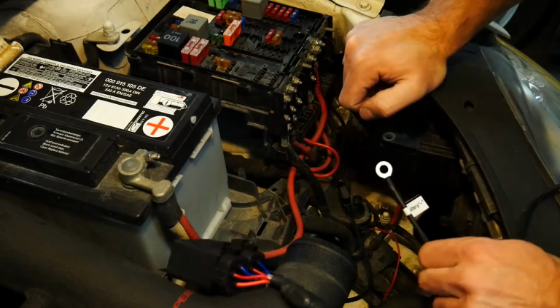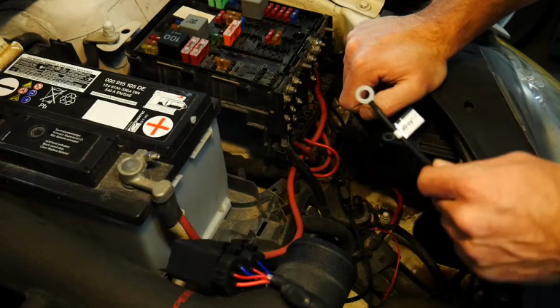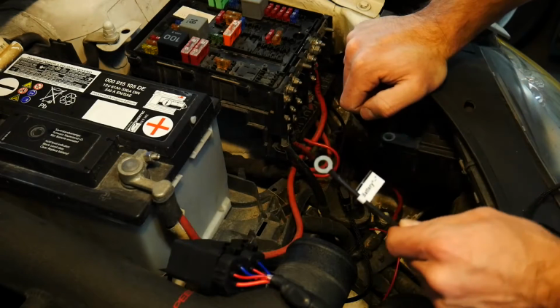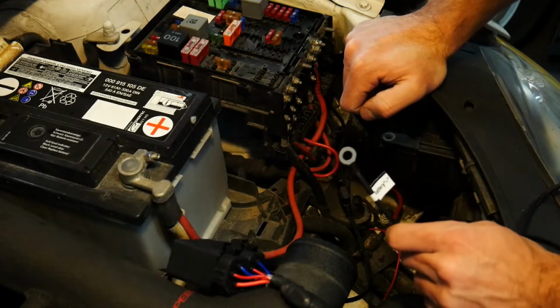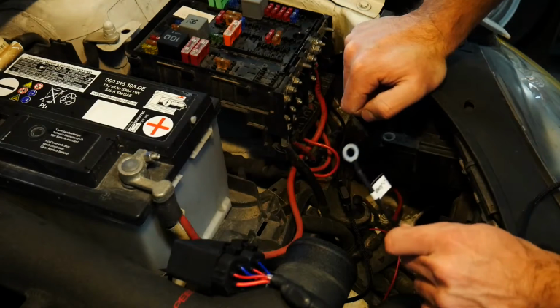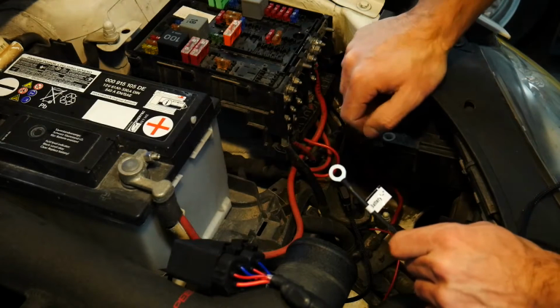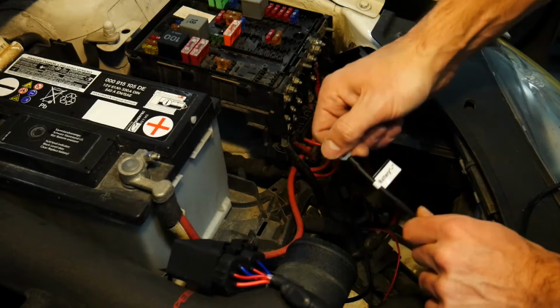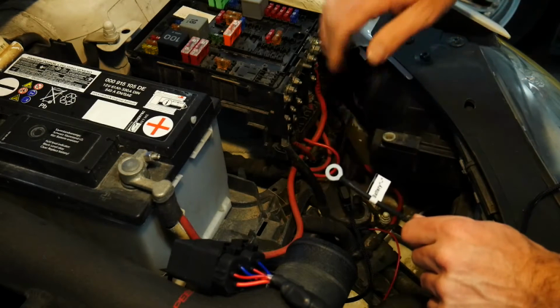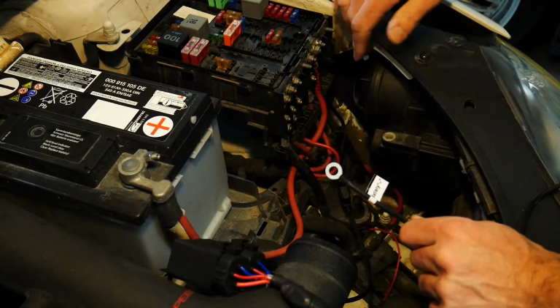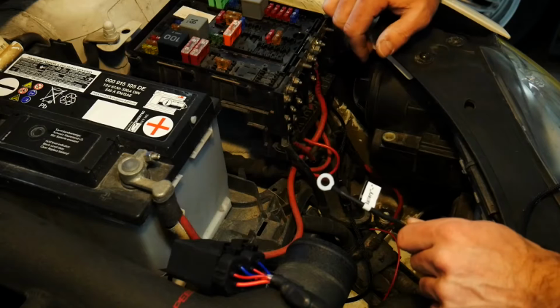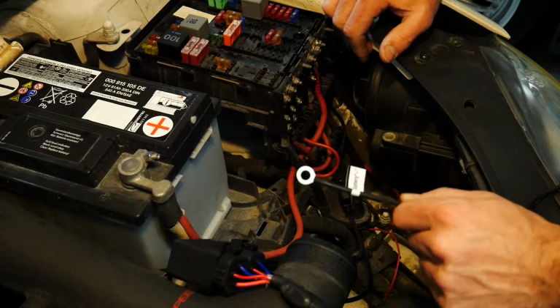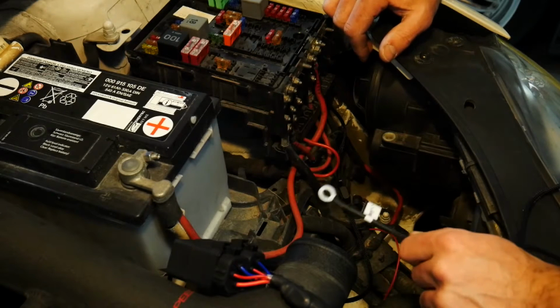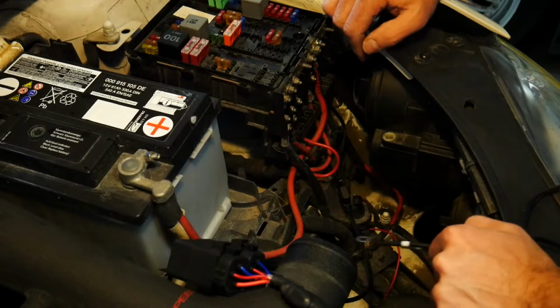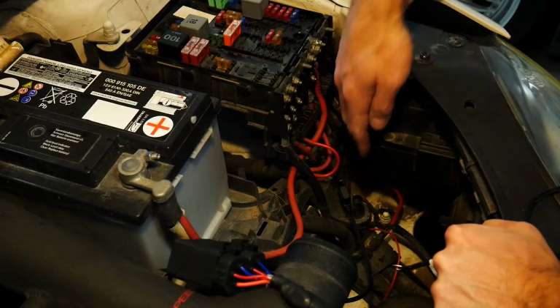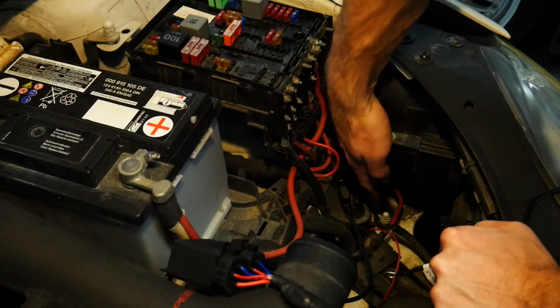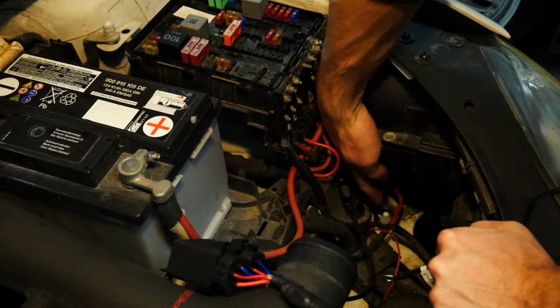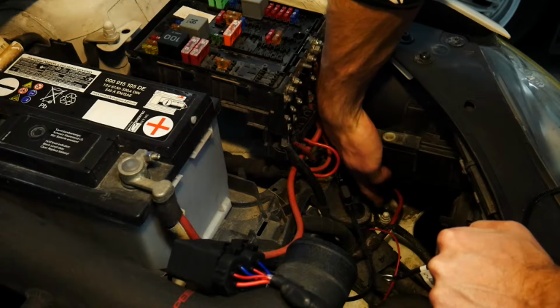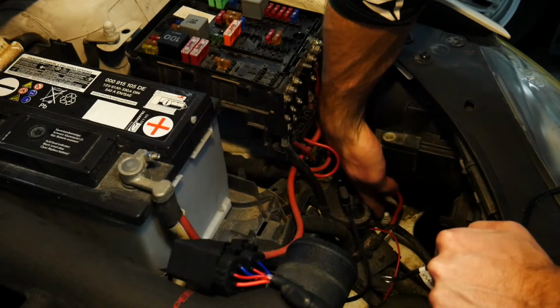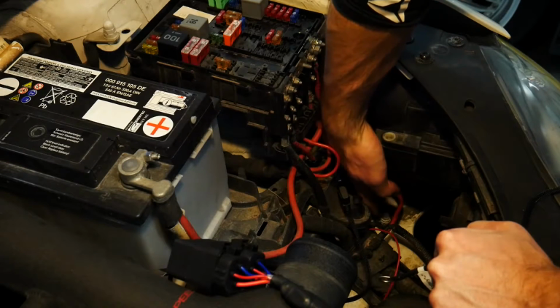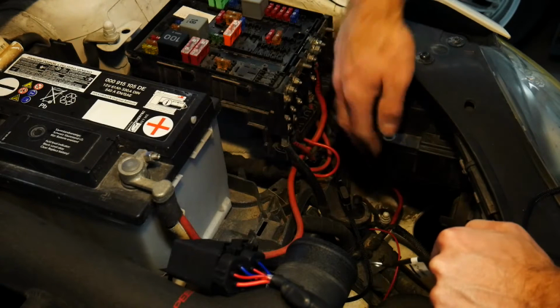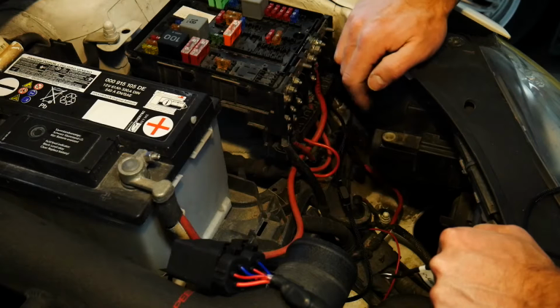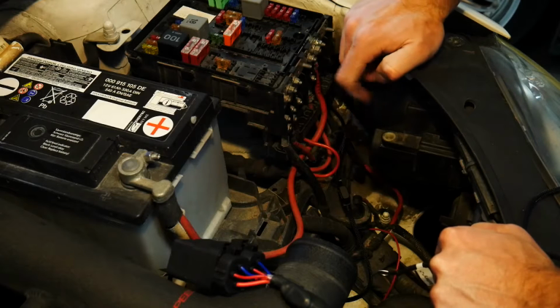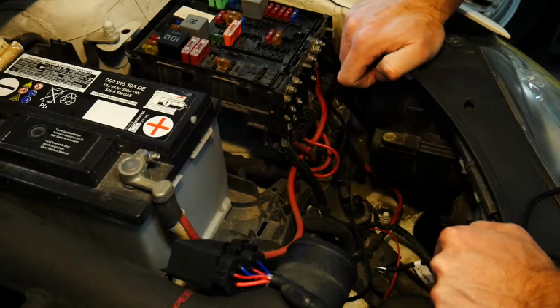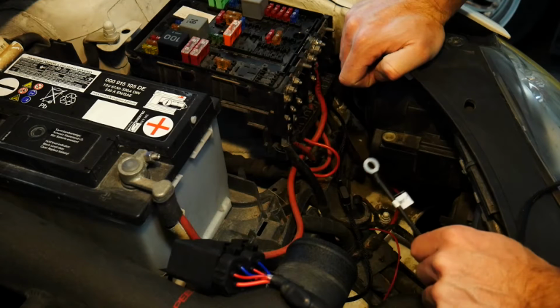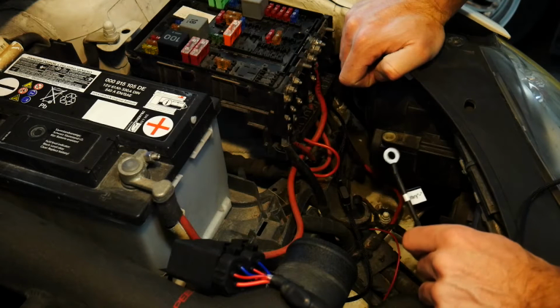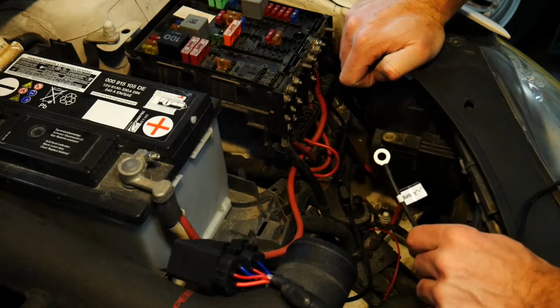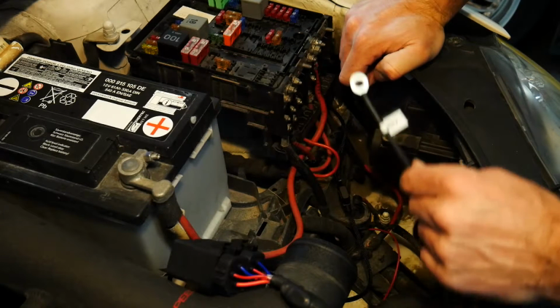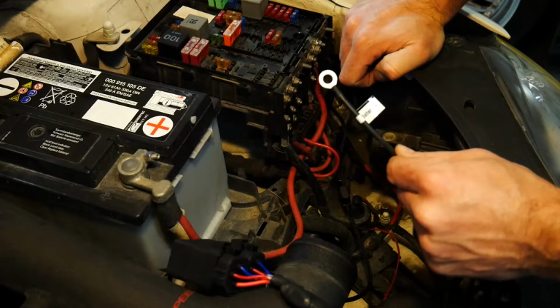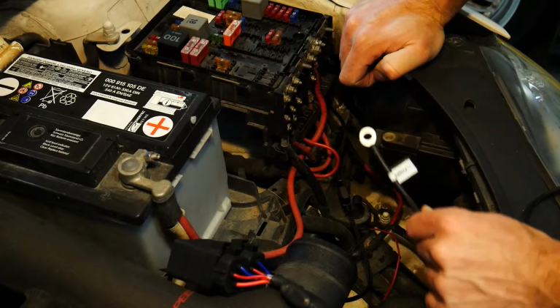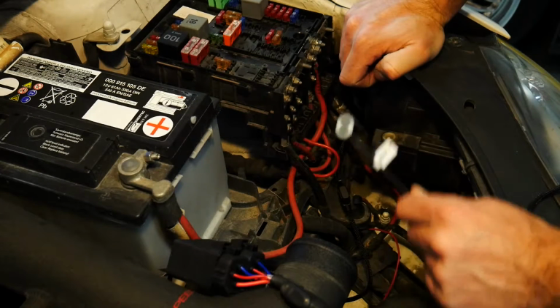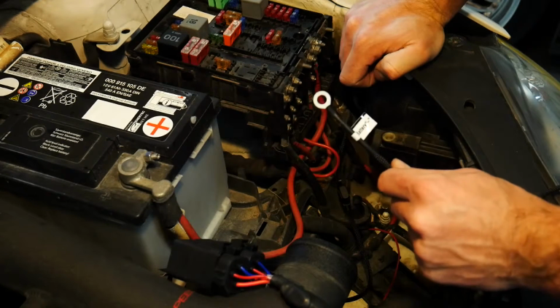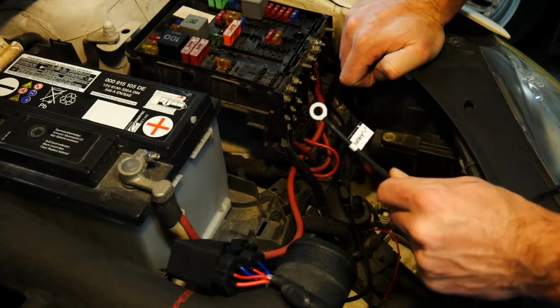Next up is our ground wire, and we're going to be picking up a chassis ground for this wire. It's a little bit difficult to see, but I have a convenient location down here where it's a common ground for a bunch of electrical components. I'm going to use that so I'll hook that up next.